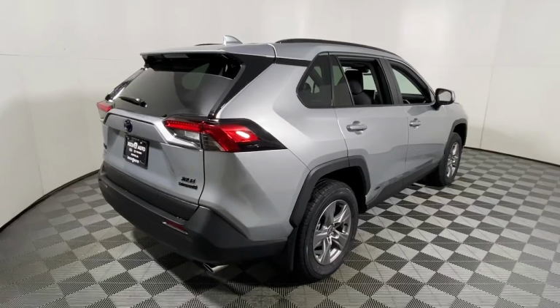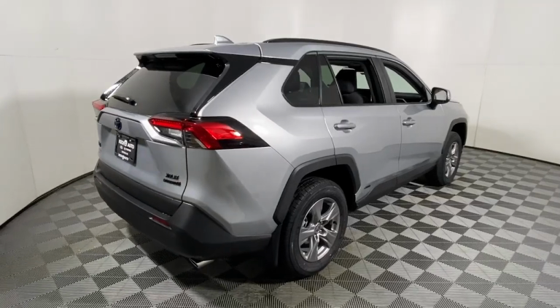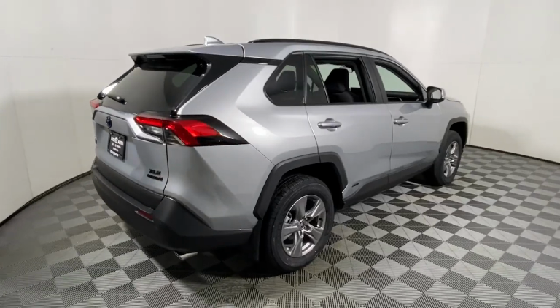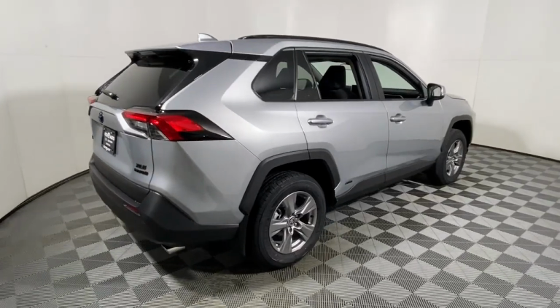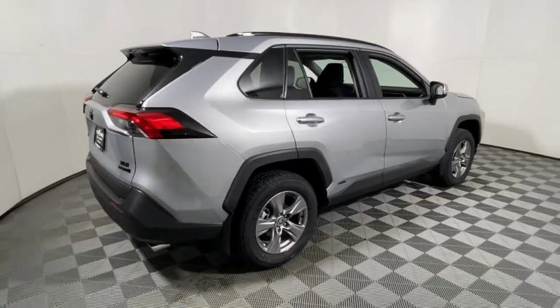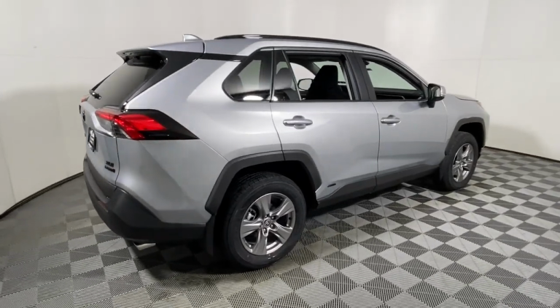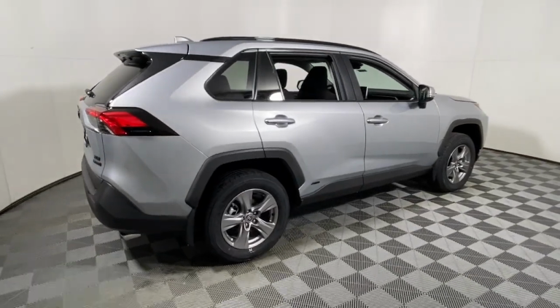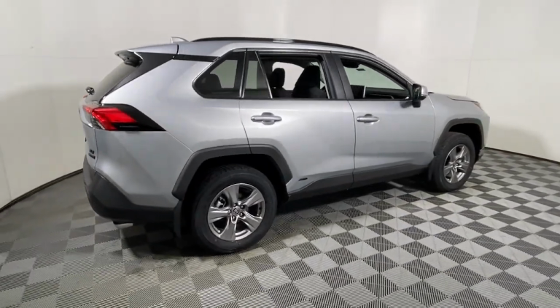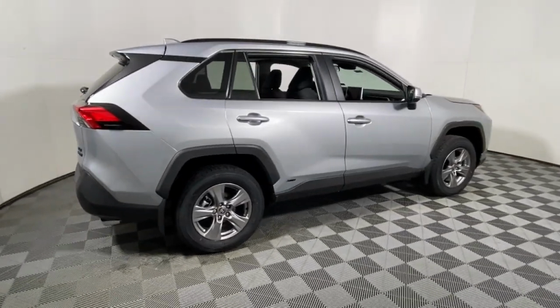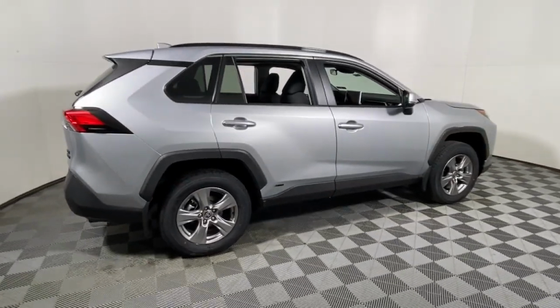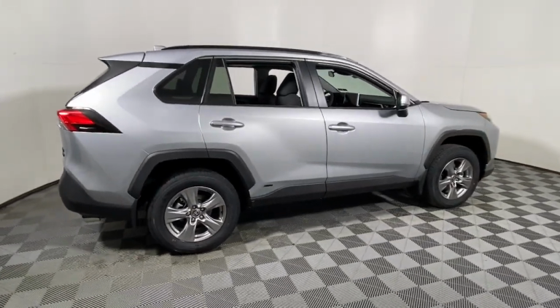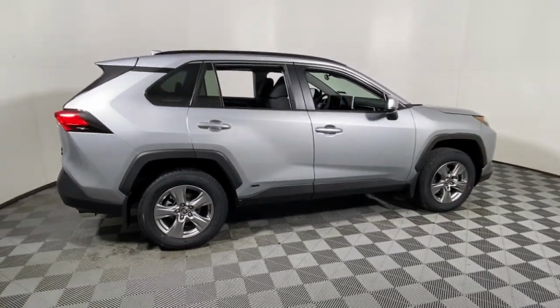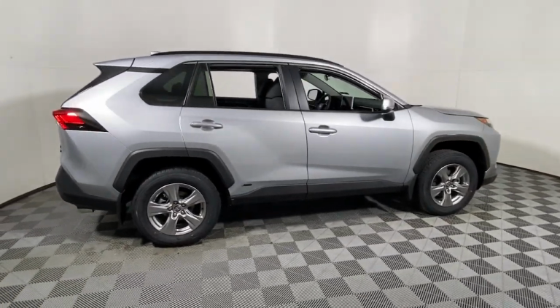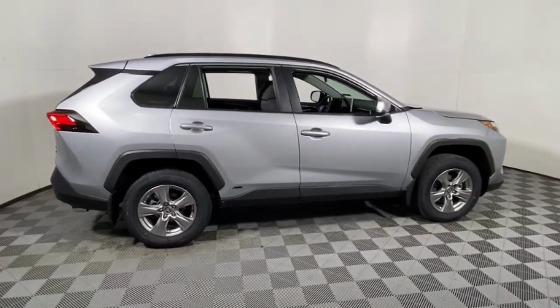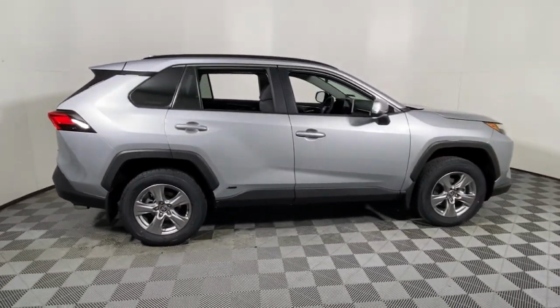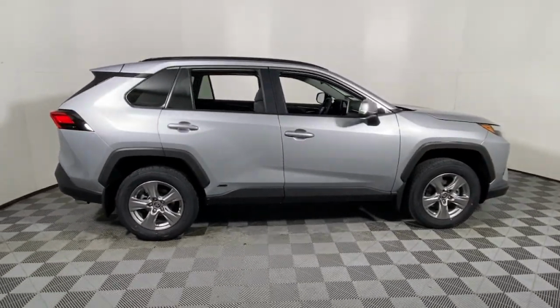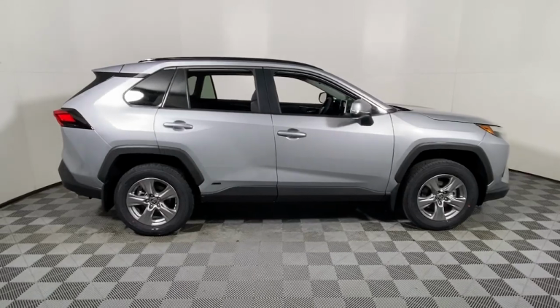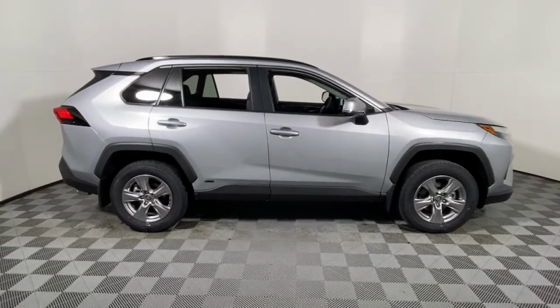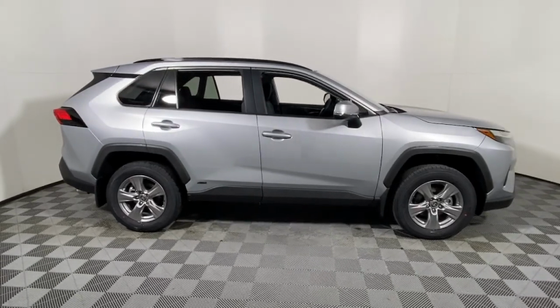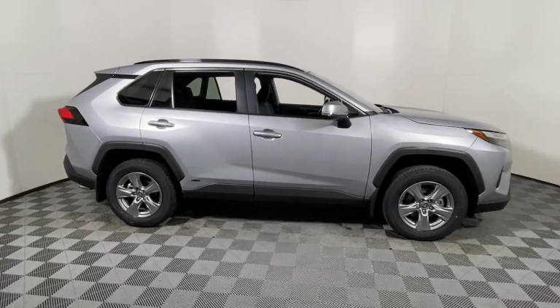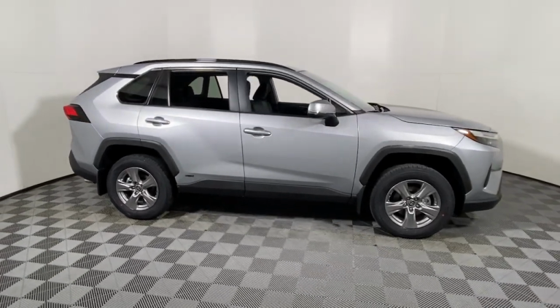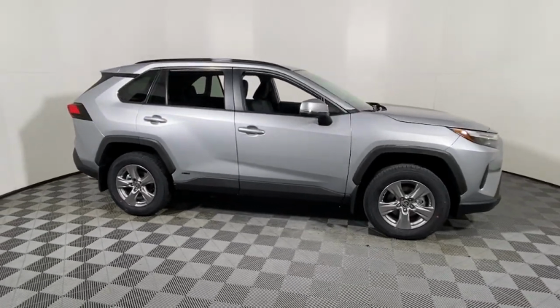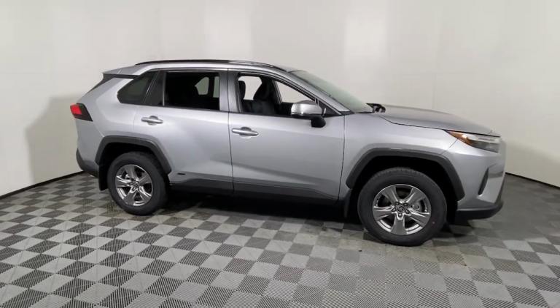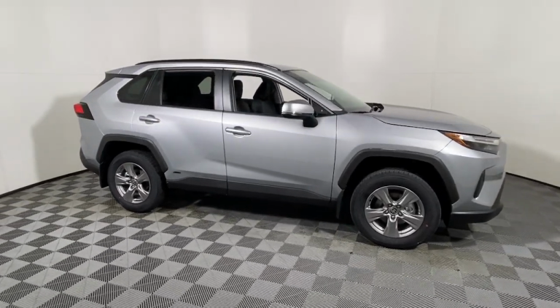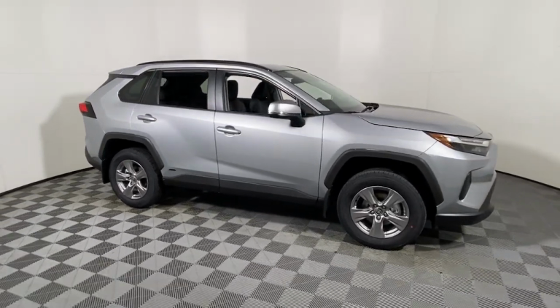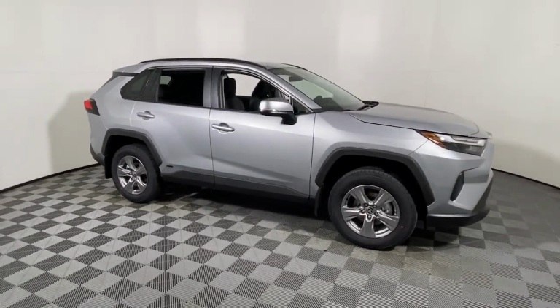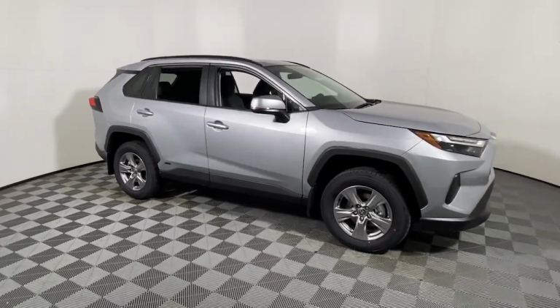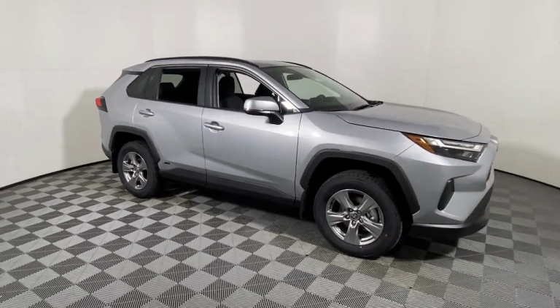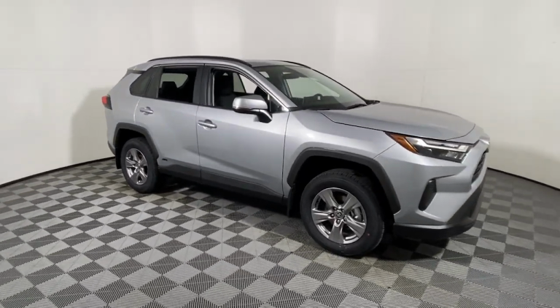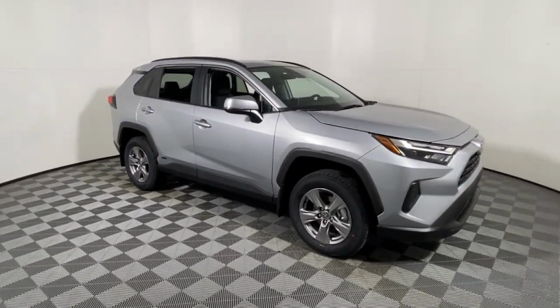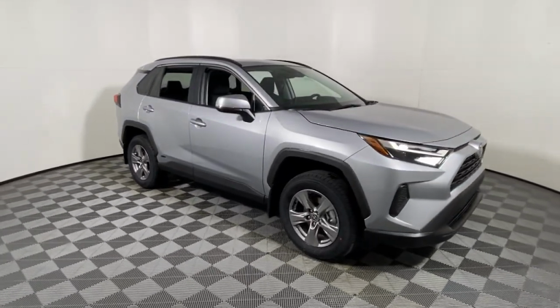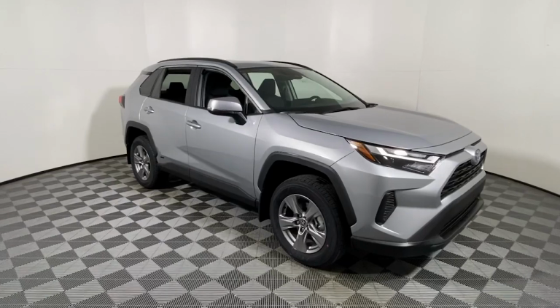Introducing the 2024 Toyota RAV4 Hybrid. Get into an SUV that's smart, capable, and has the efficiency to take you boldly into the future.